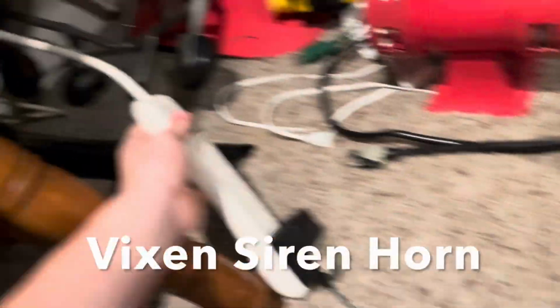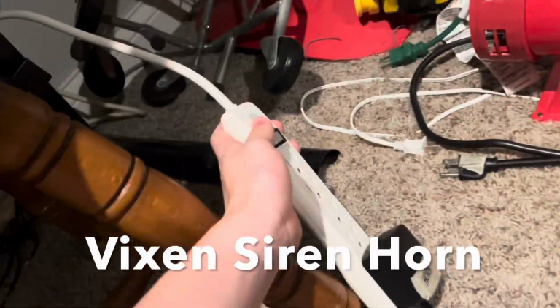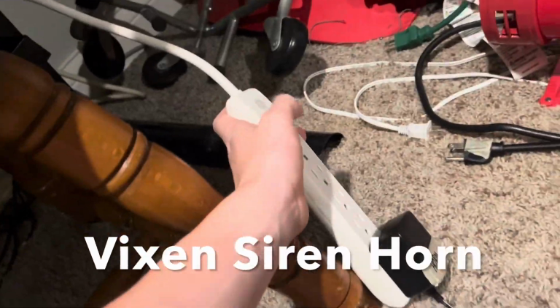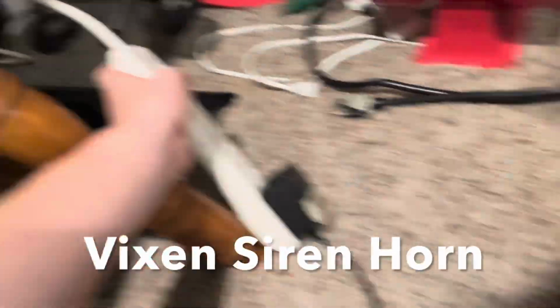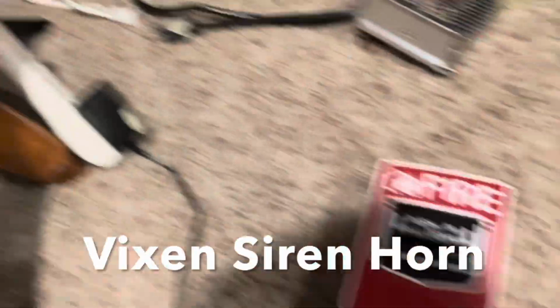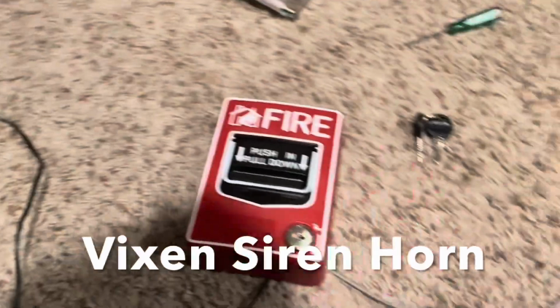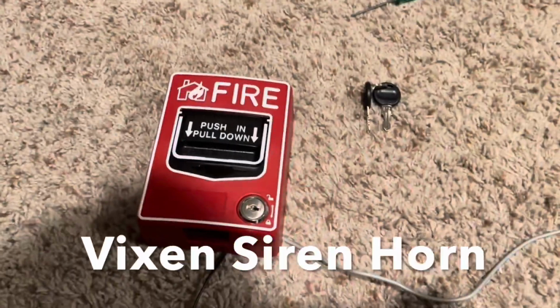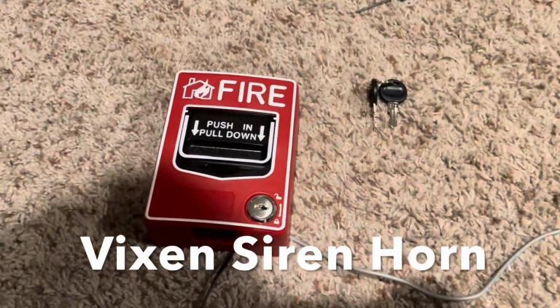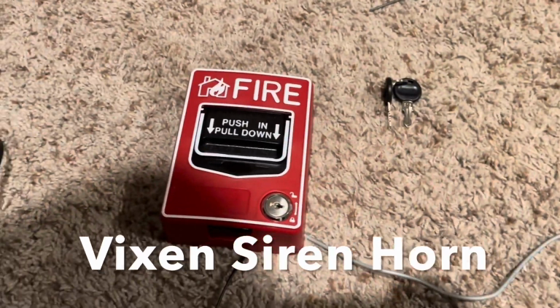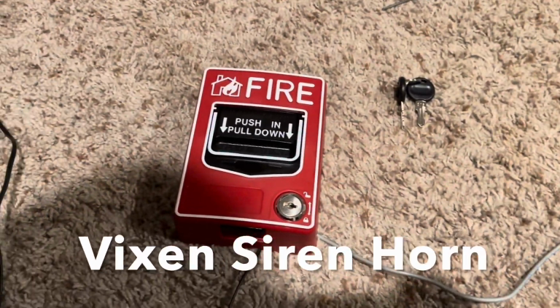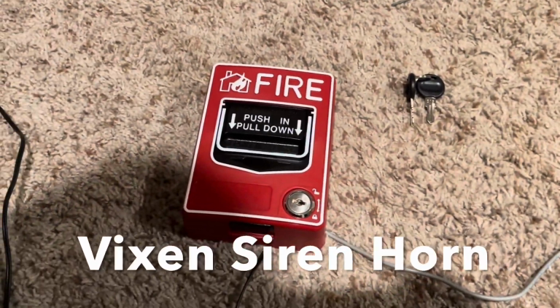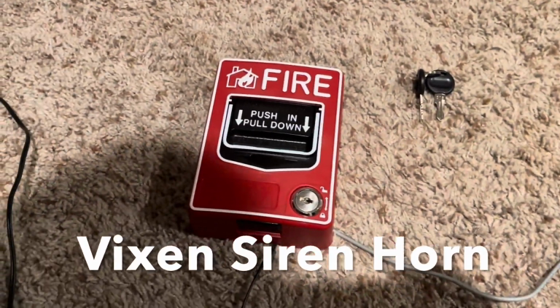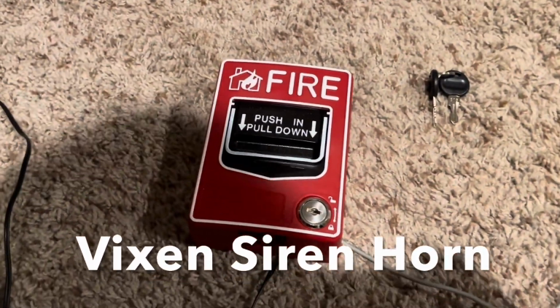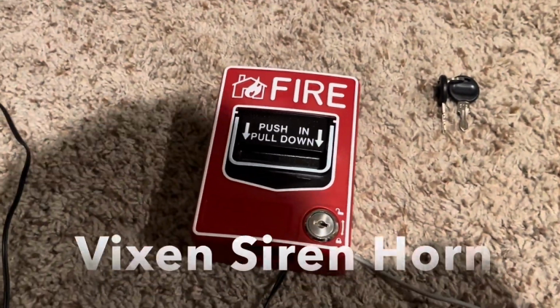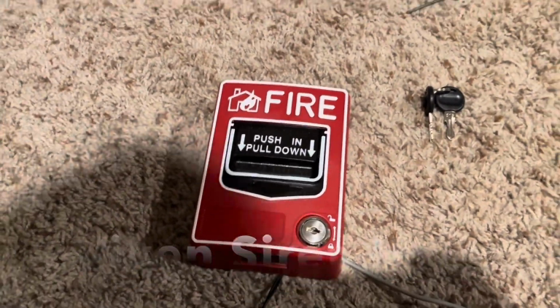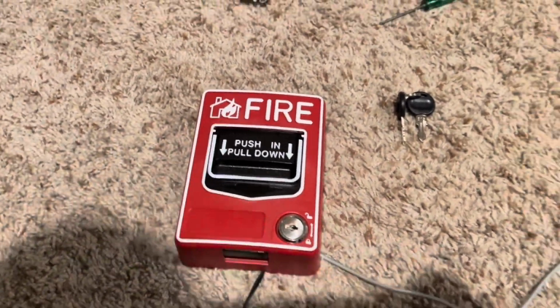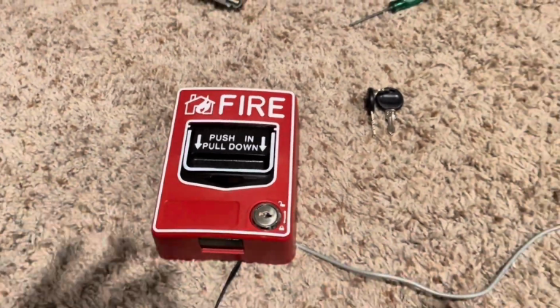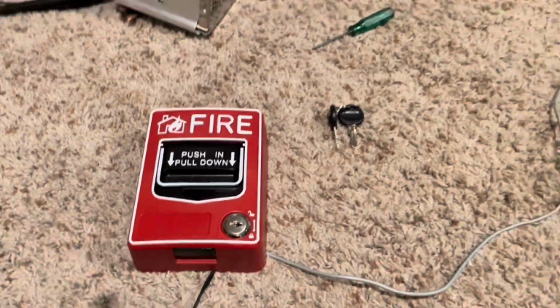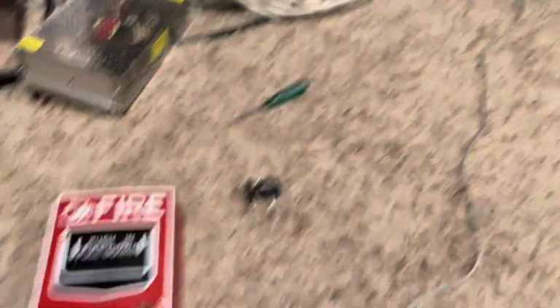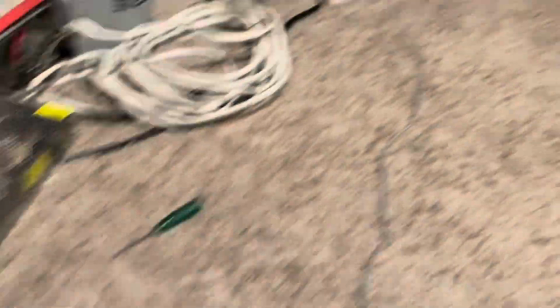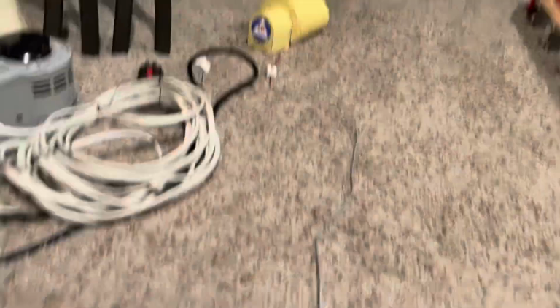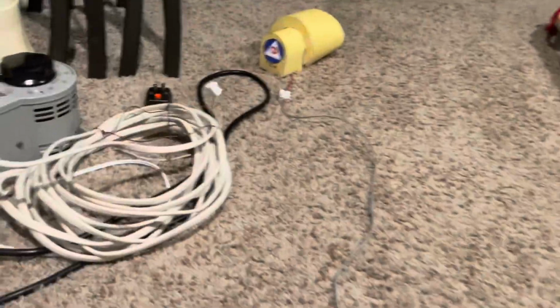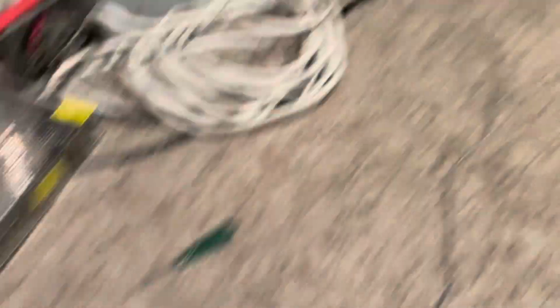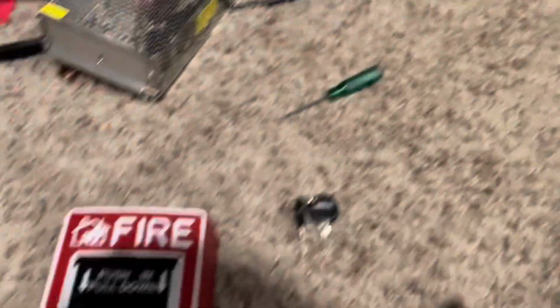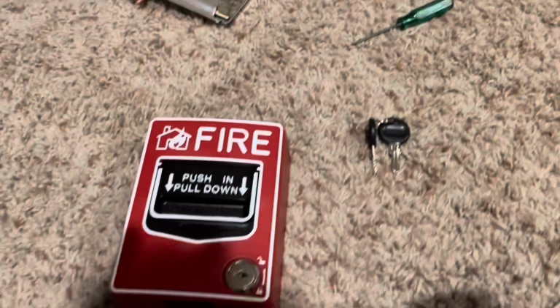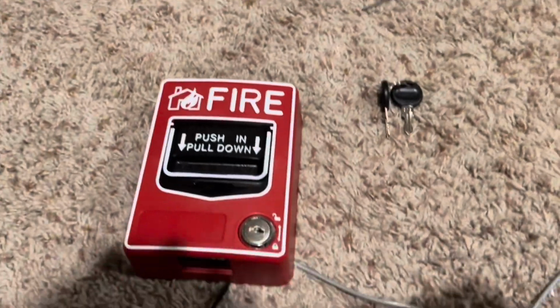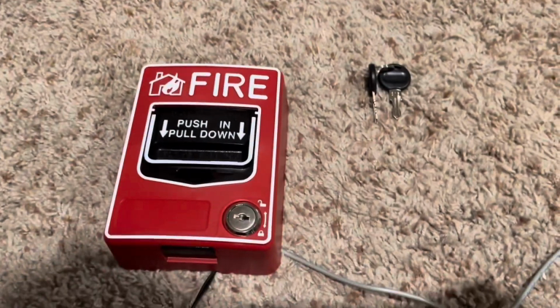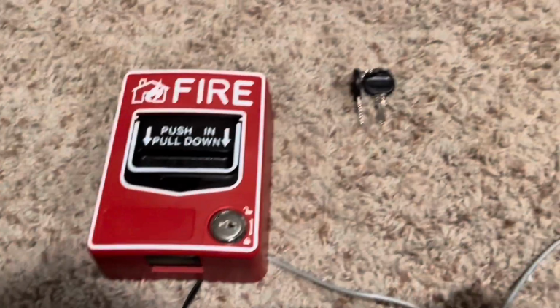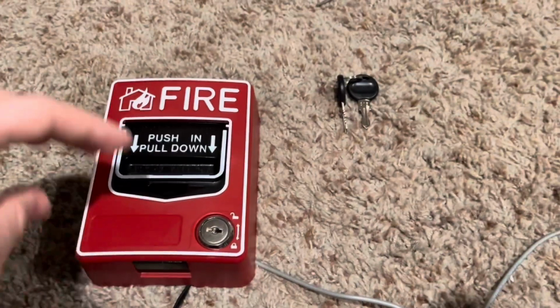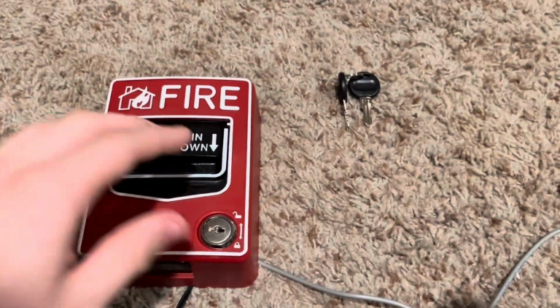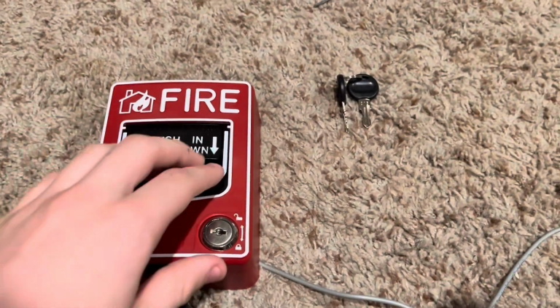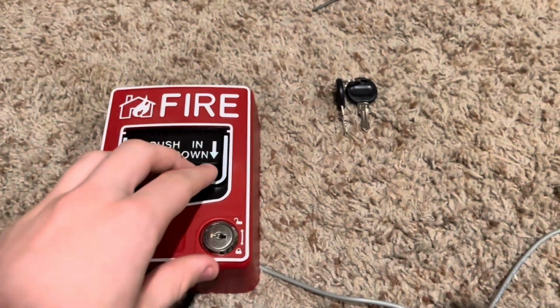Alright, turn it on for the first time ever. Nothing yet. That's a good sign, because it's not pulled down. Here we go.